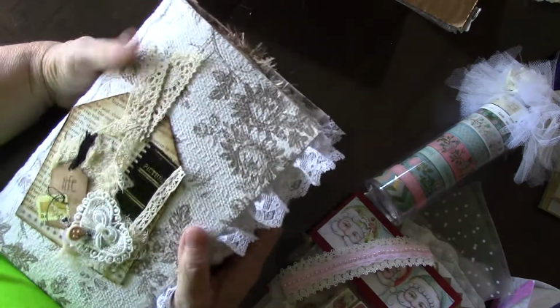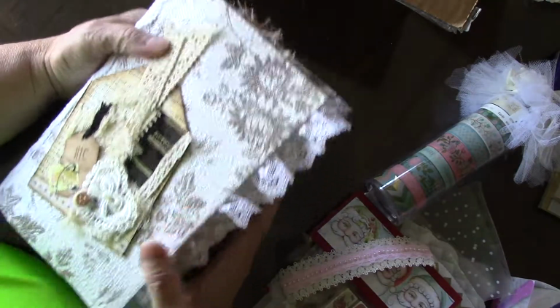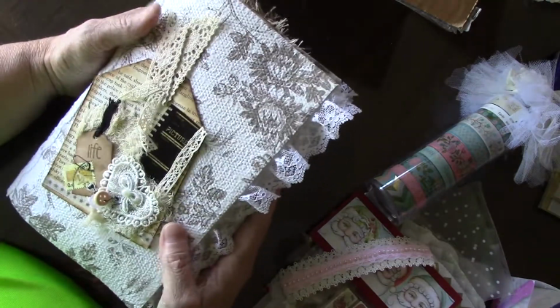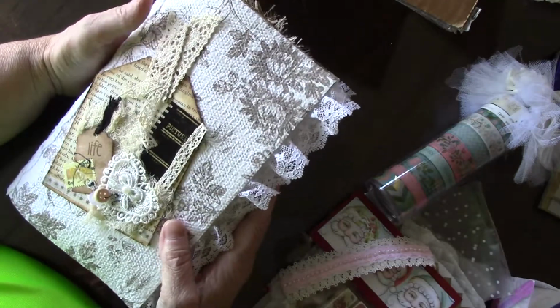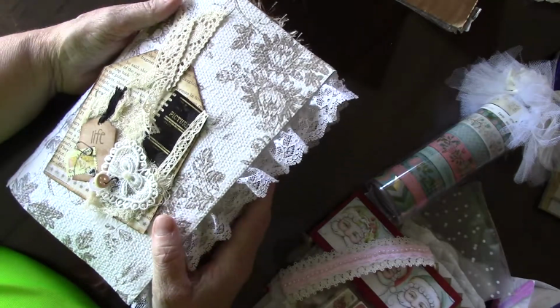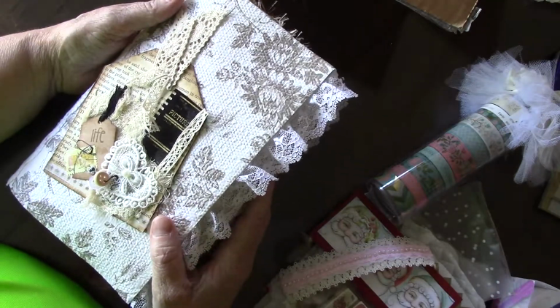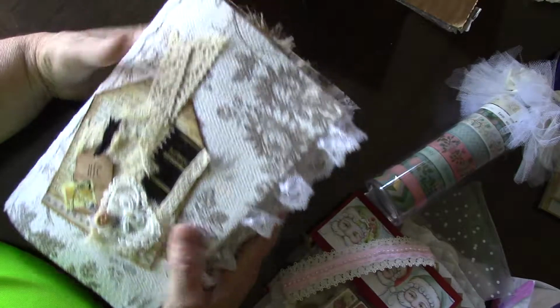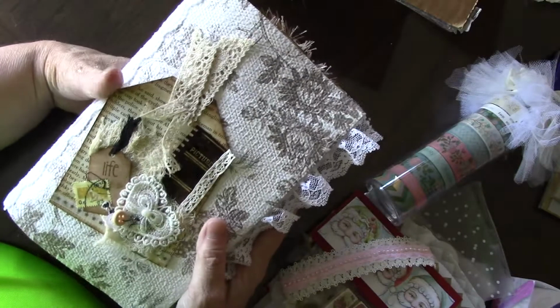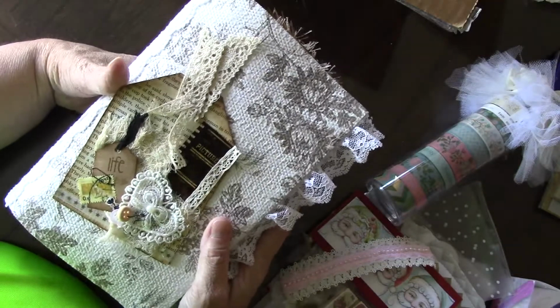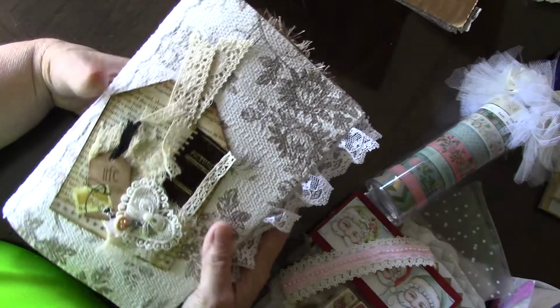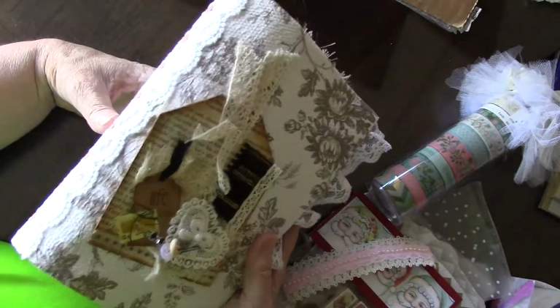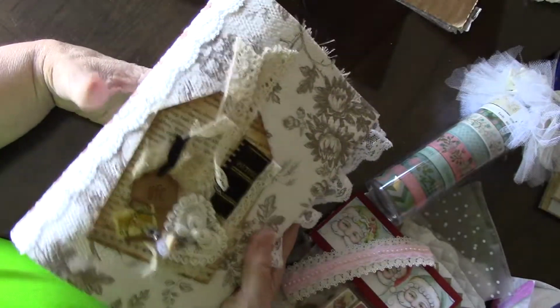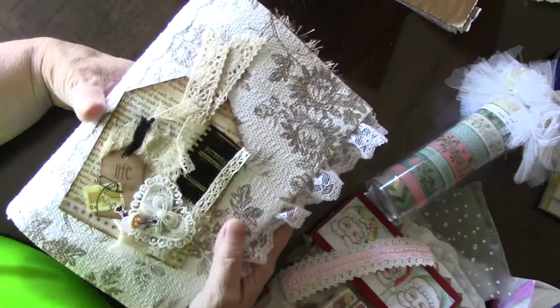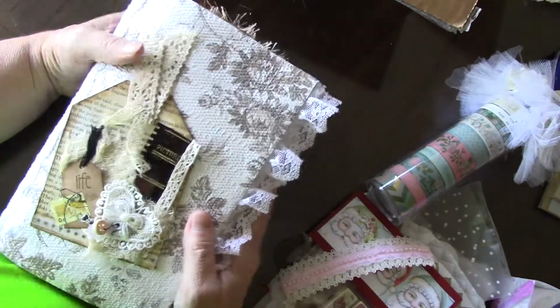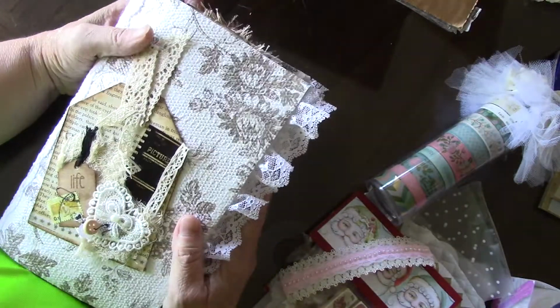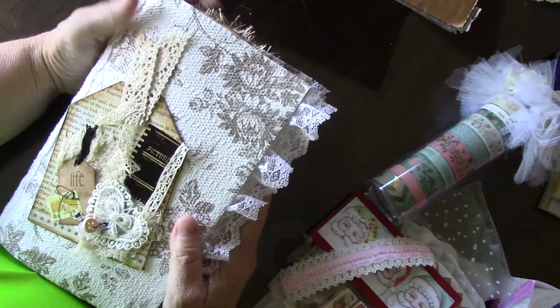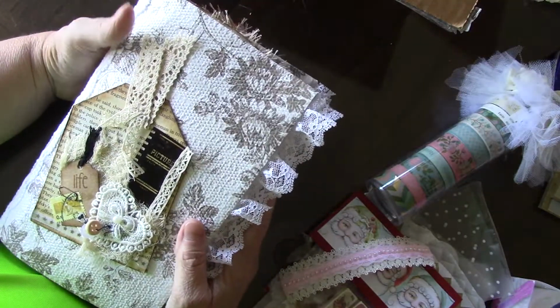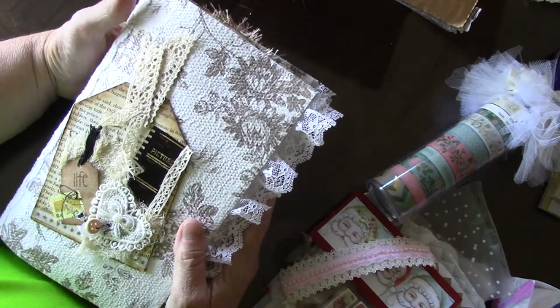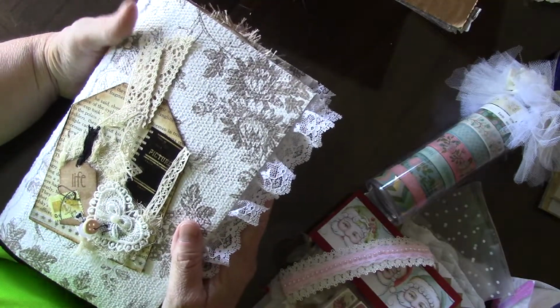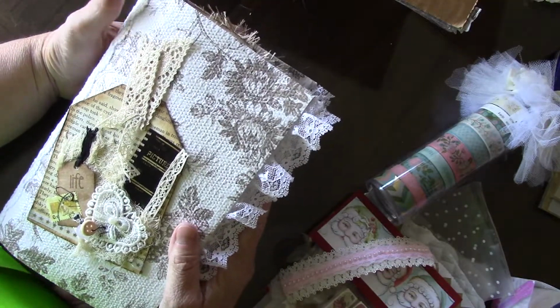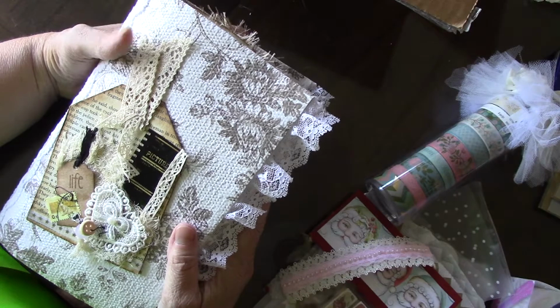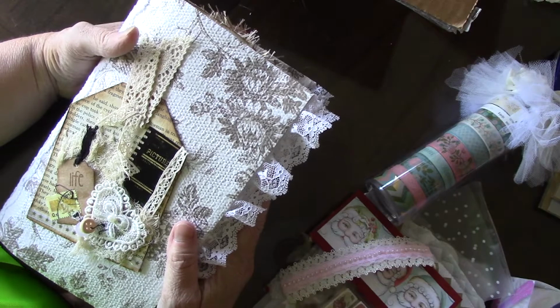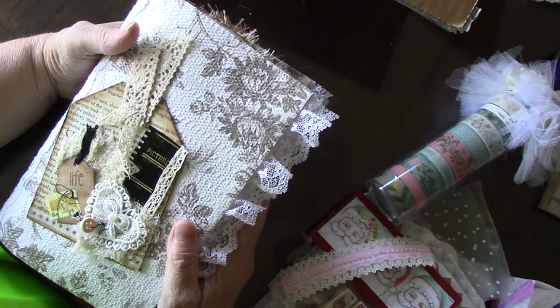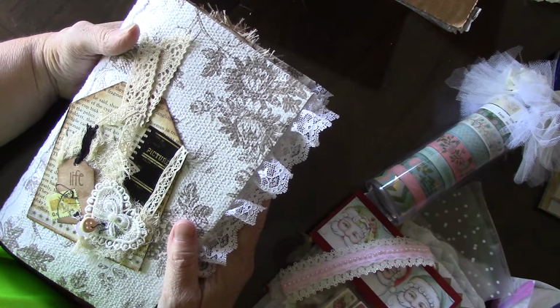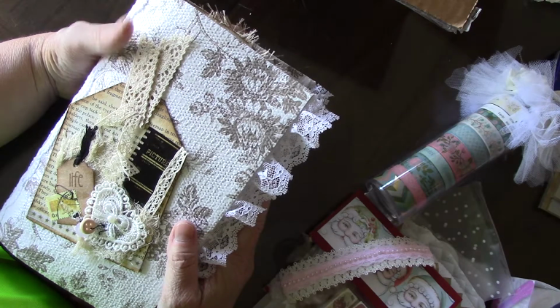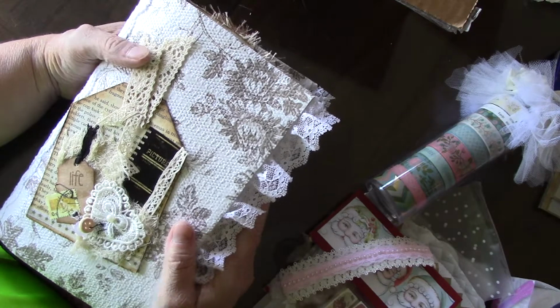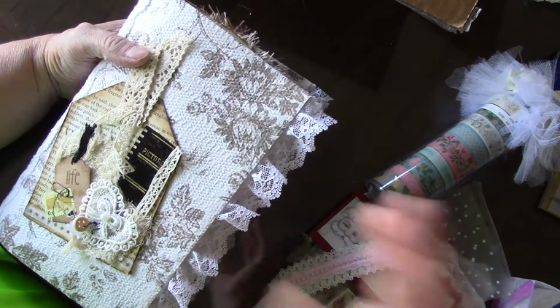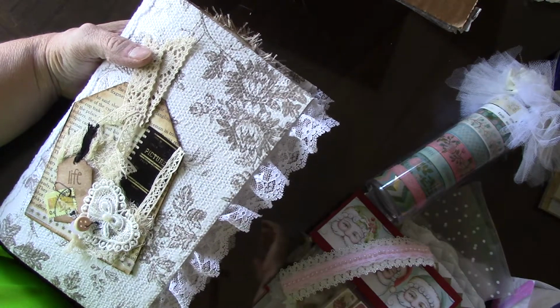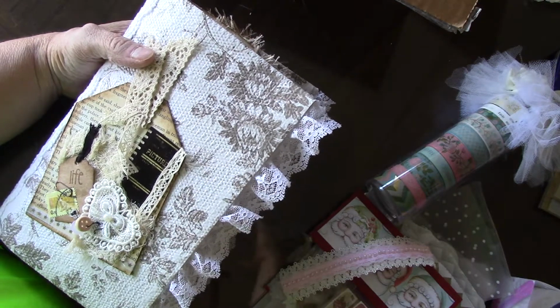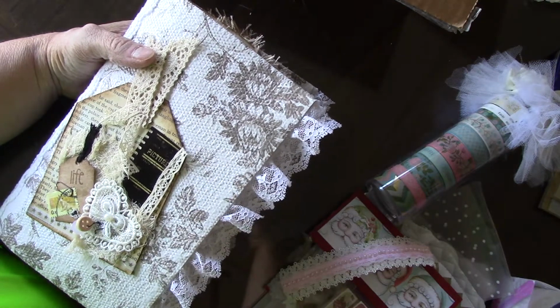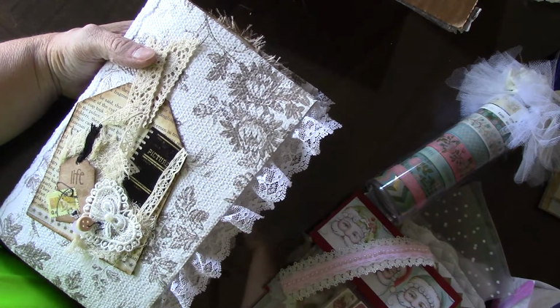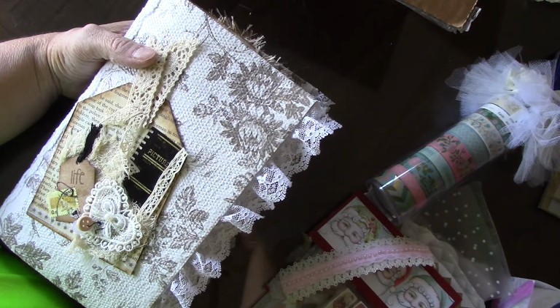I know what you were going through trying to get all this ready for me and I really, really appreciate it. You're awesome. Thank you. This is Mary at Sugar Grove Crafts. Thanks.